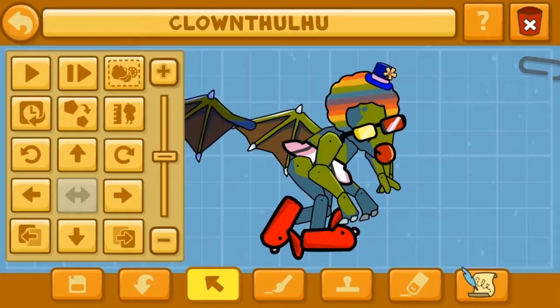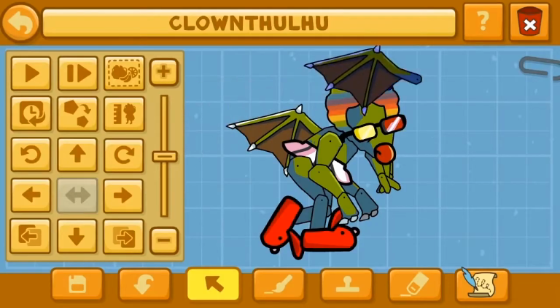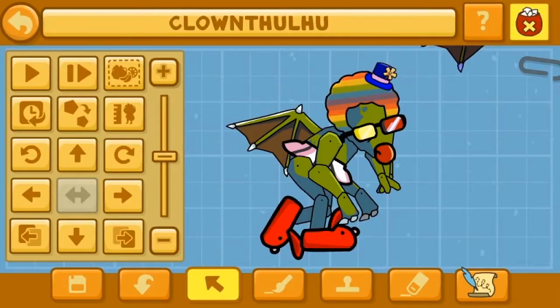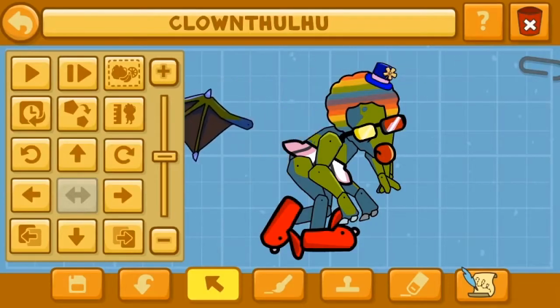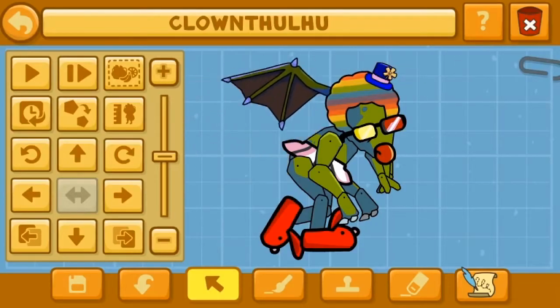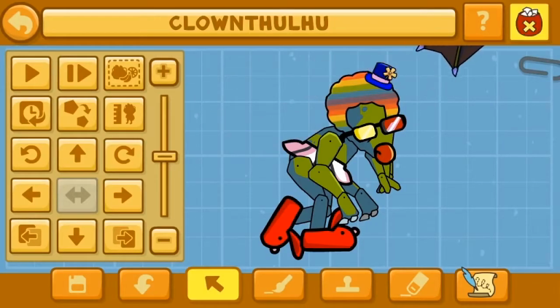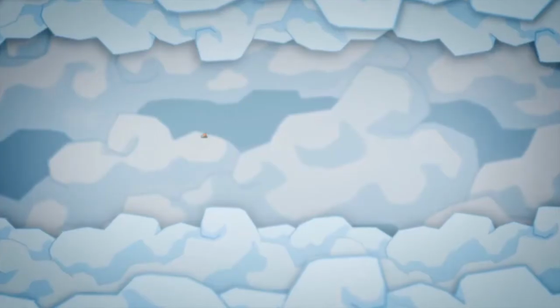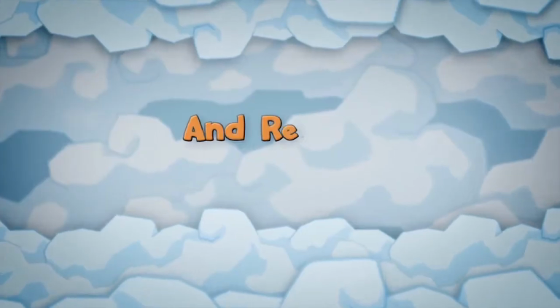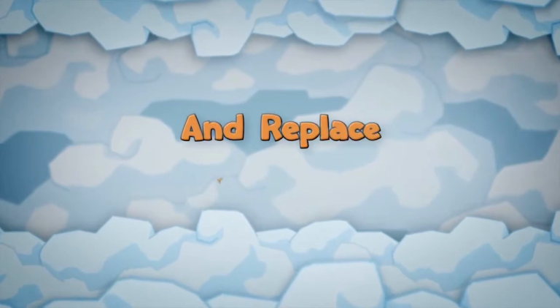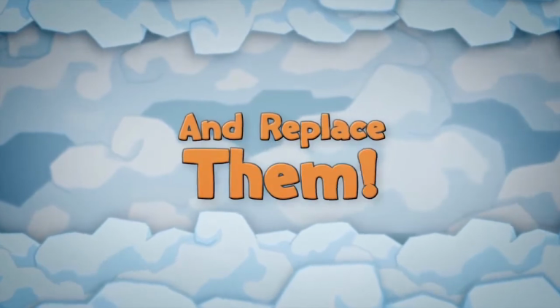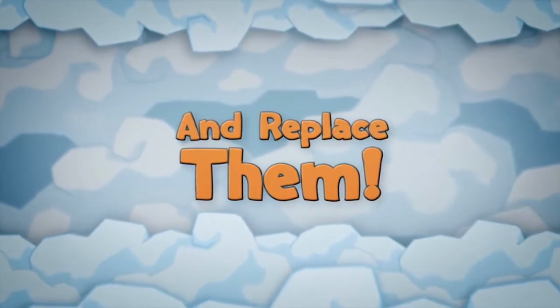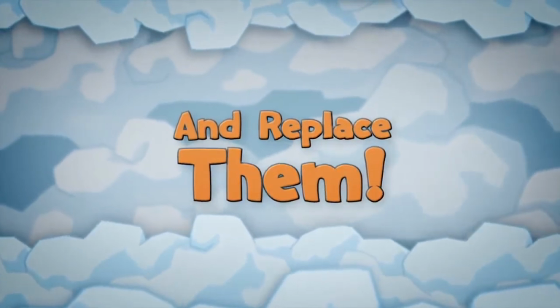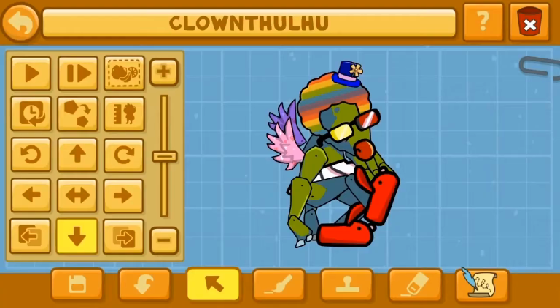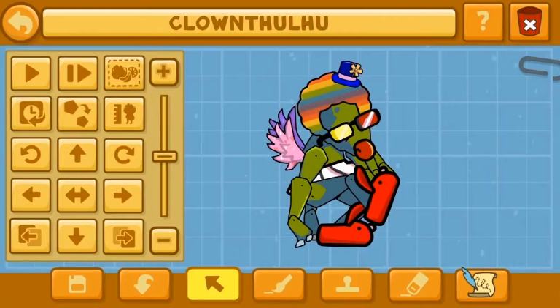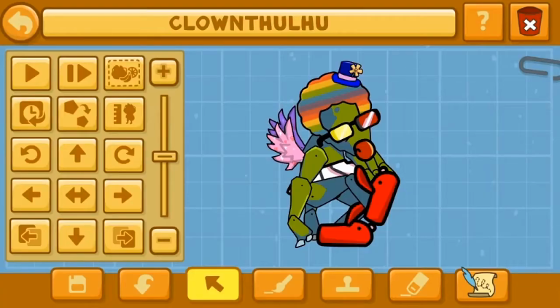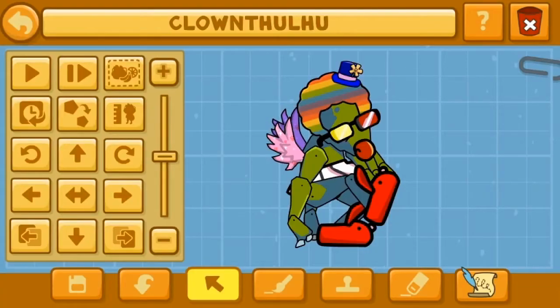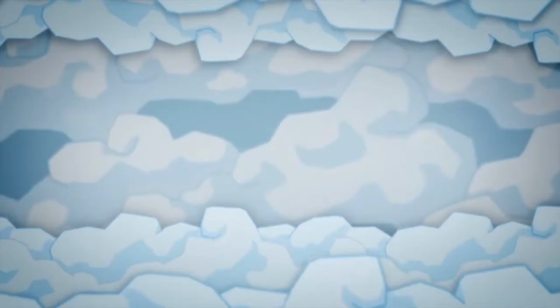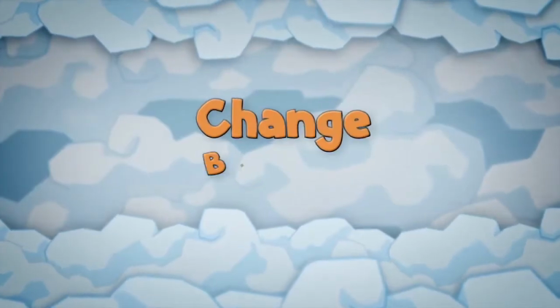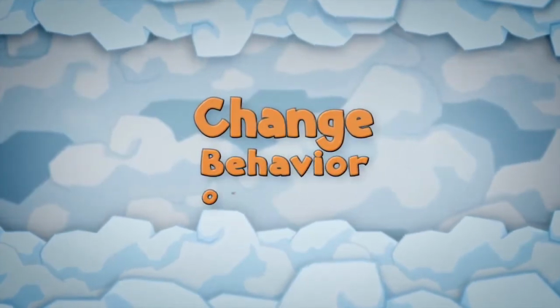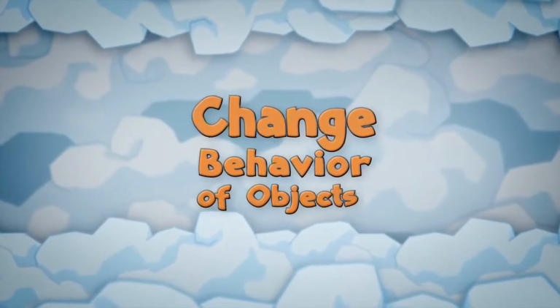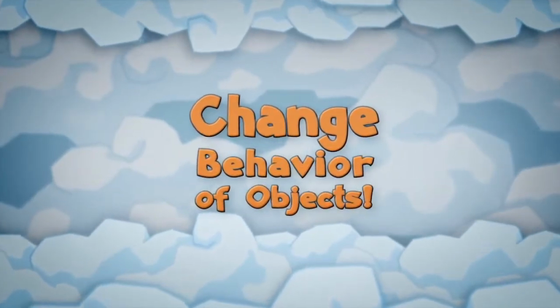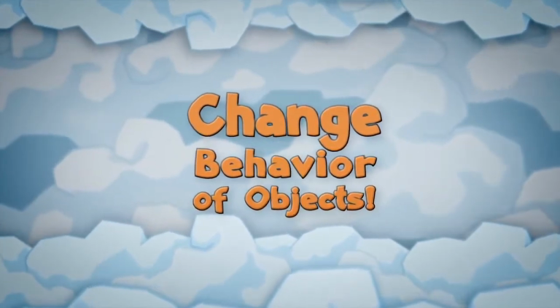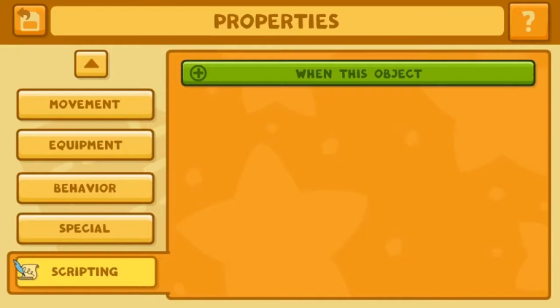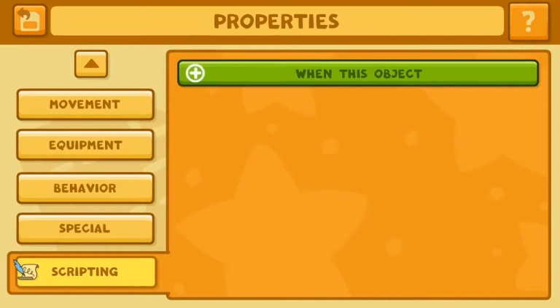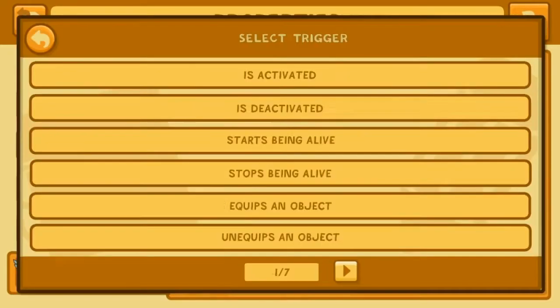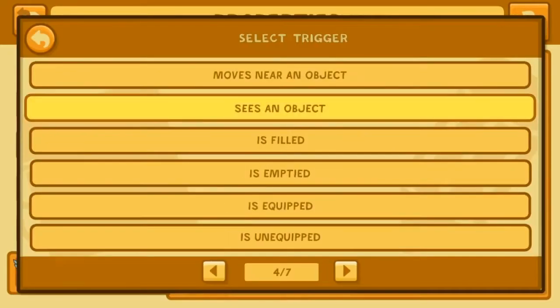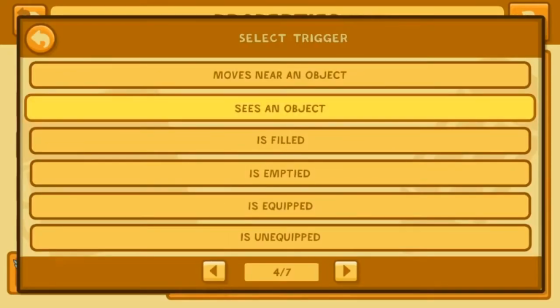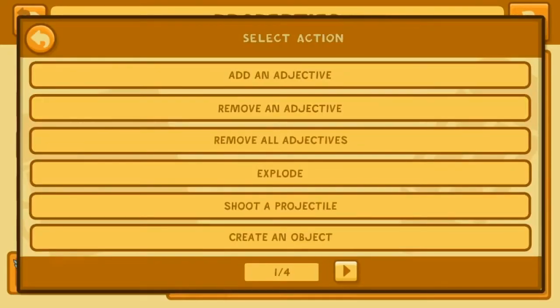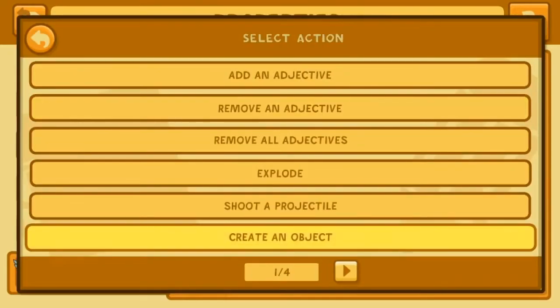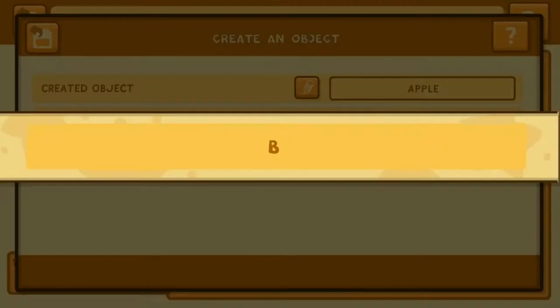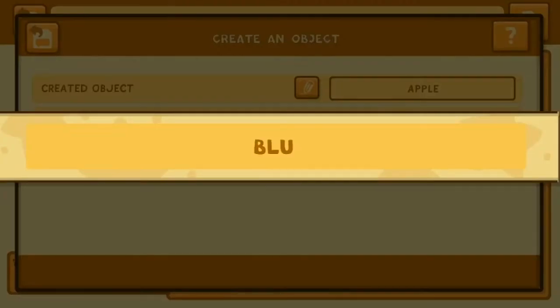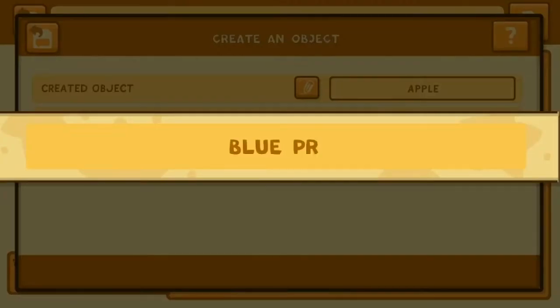Who needs scaly wings? You can flutter with friendly wings. What's a party without presents? Let's set up Clownthulu to bring some surprises for the kids.